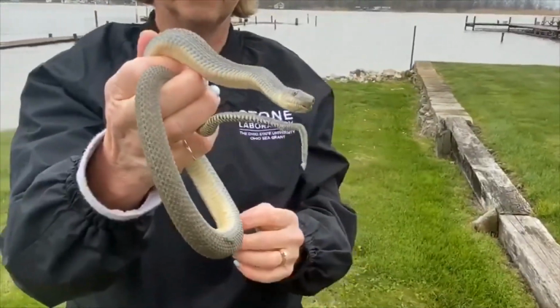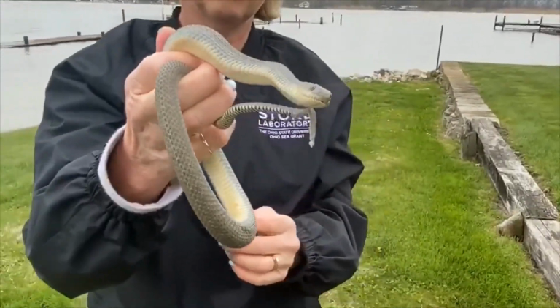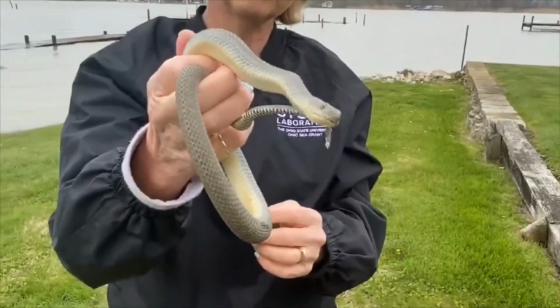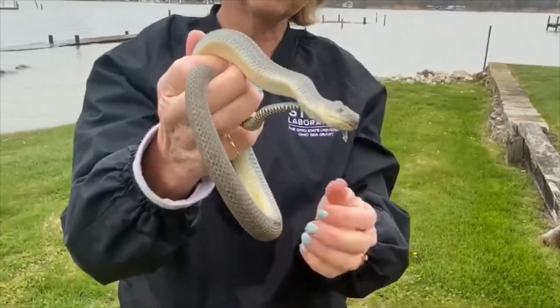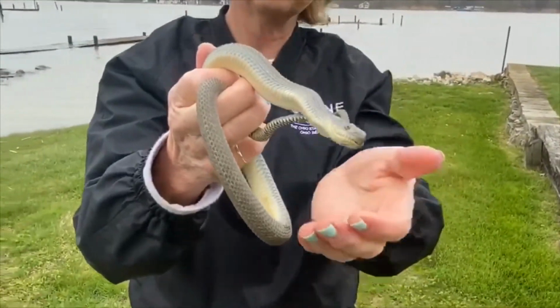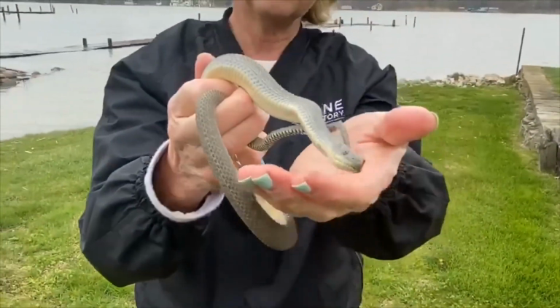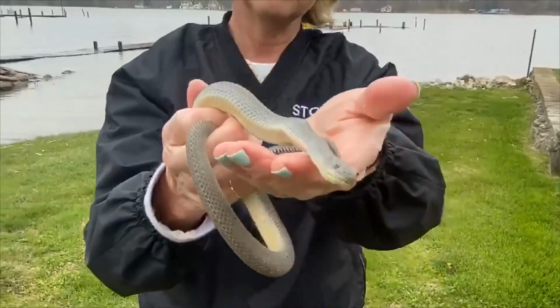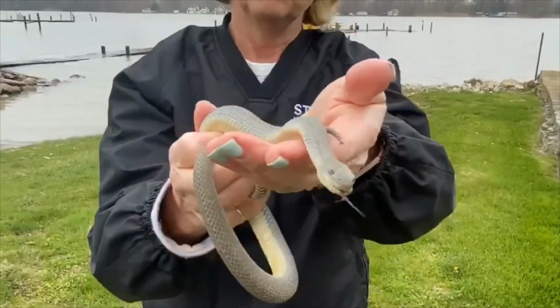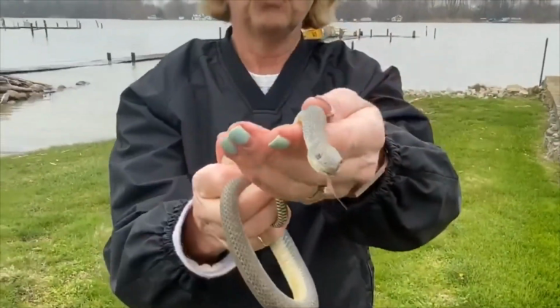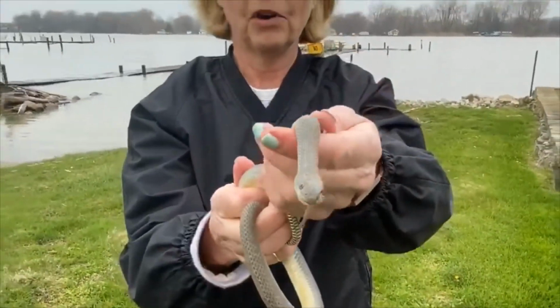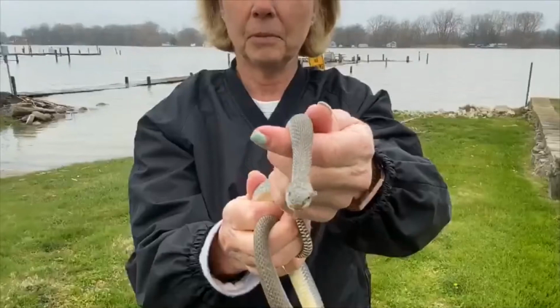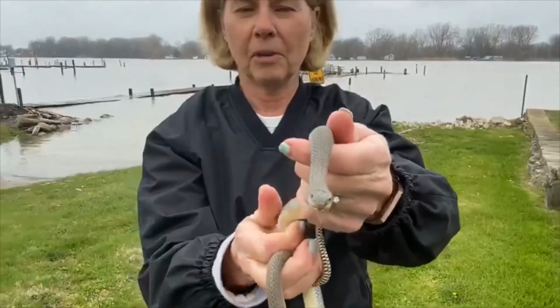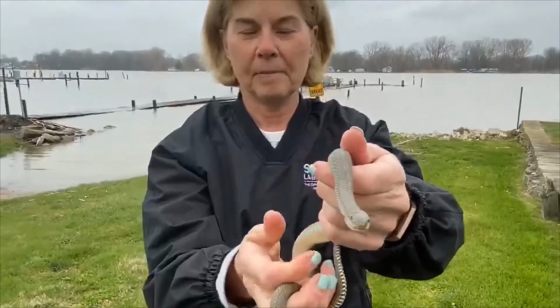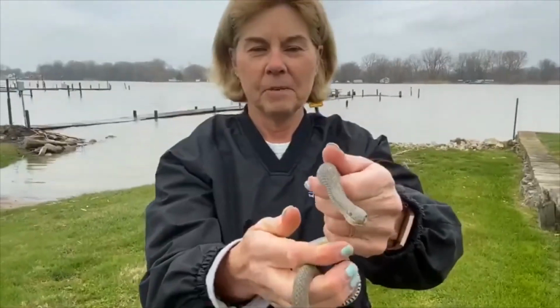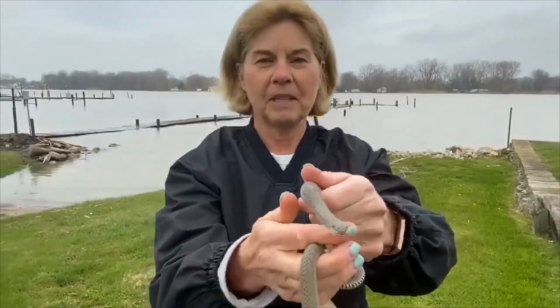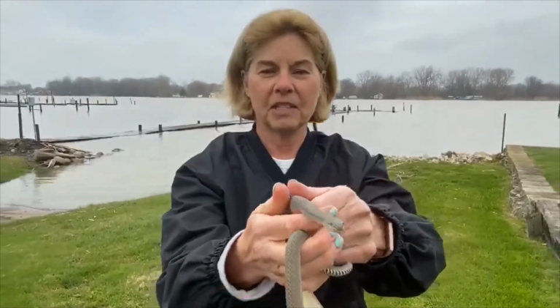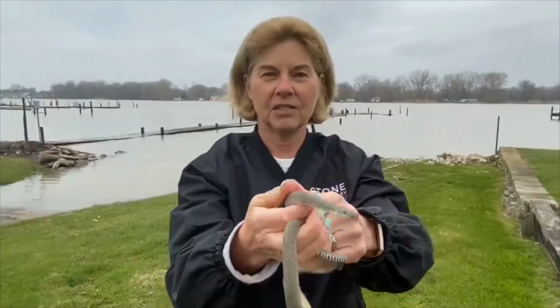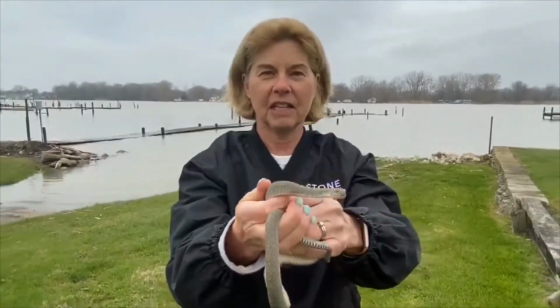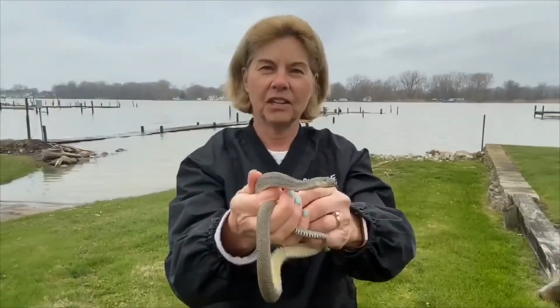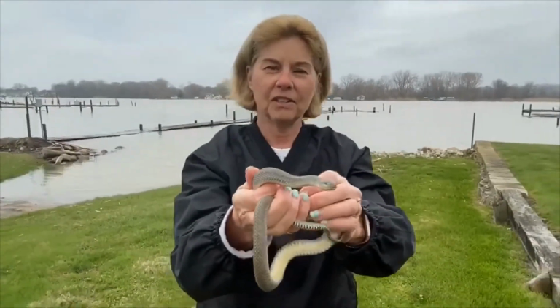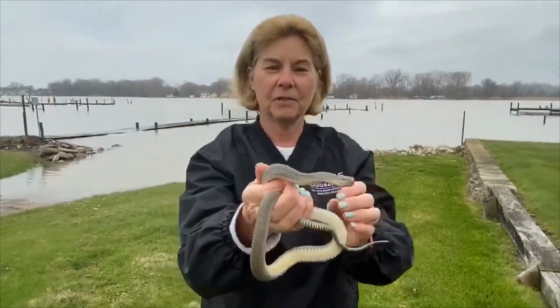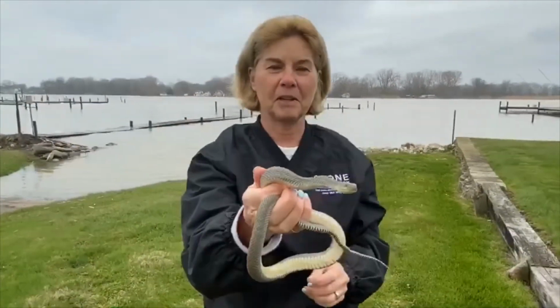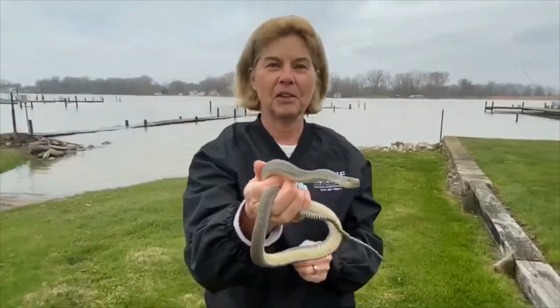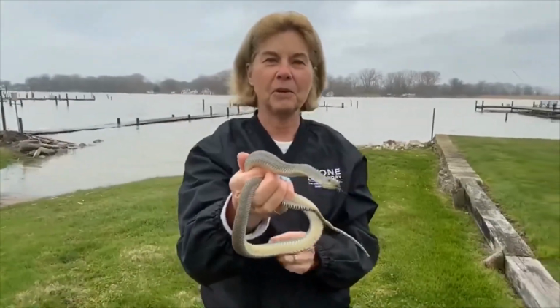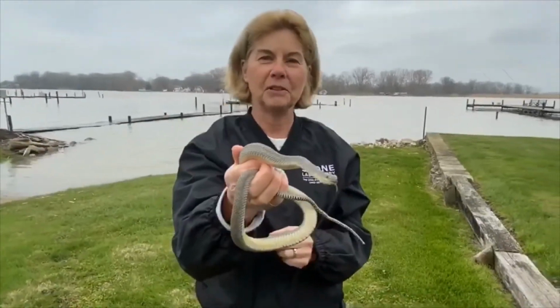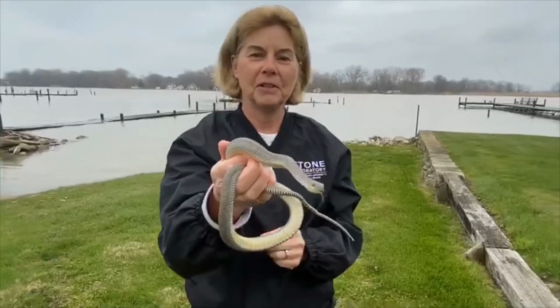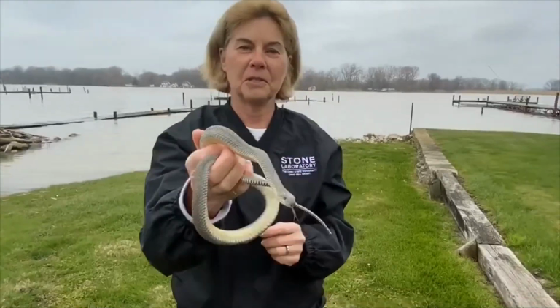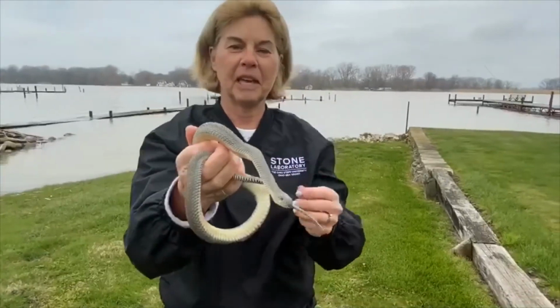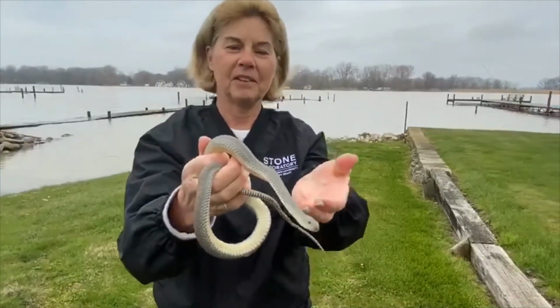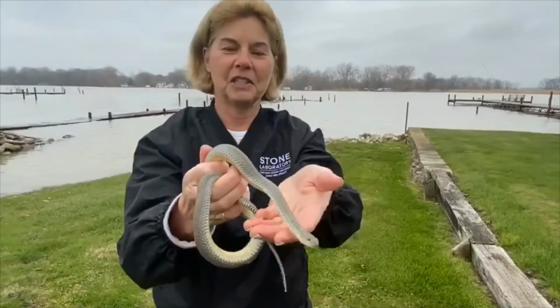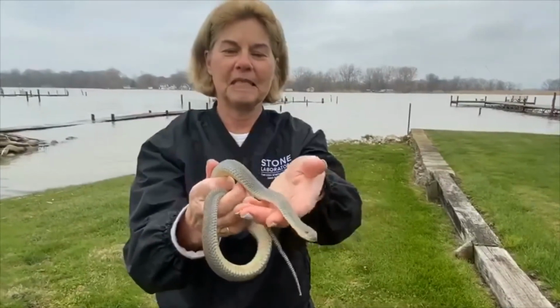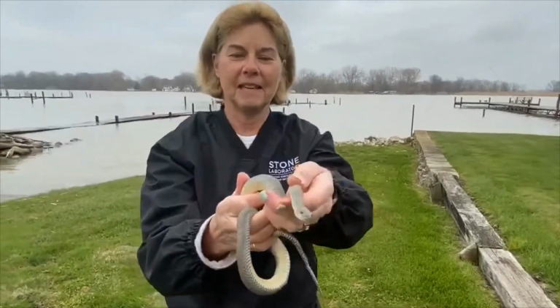They are considered still threatened — we don't want to hurt or harm them. Population studies are done each year through something called a Neurodio, which is a play on their genus species name.